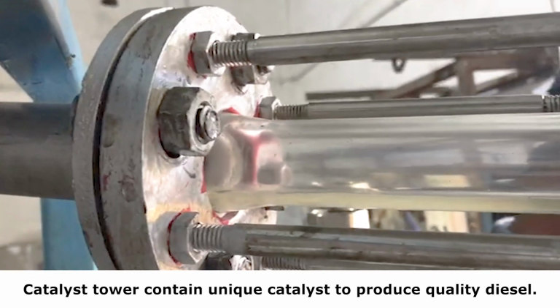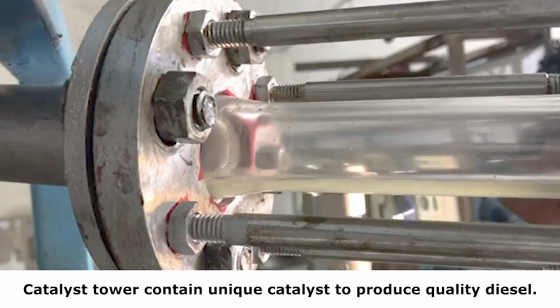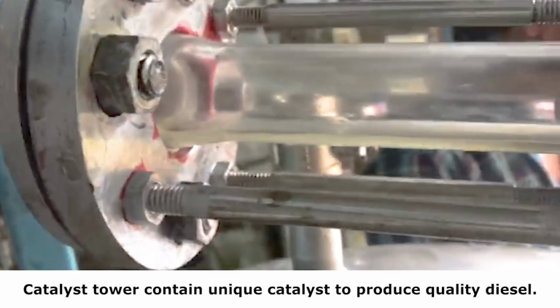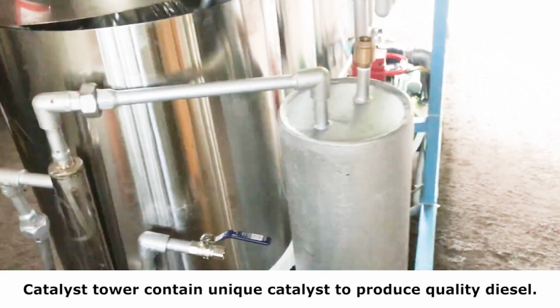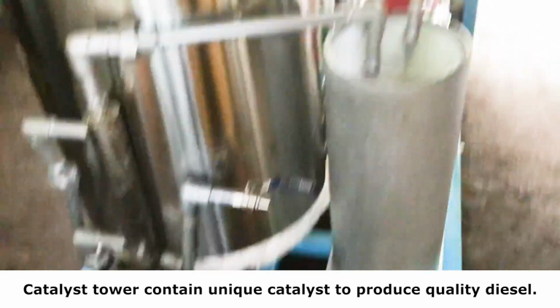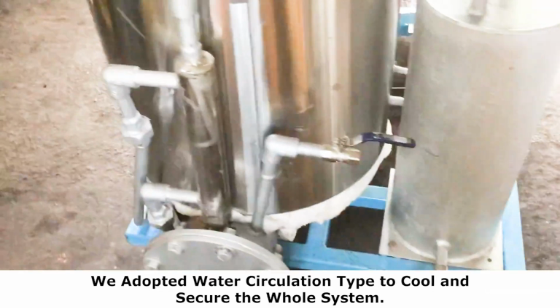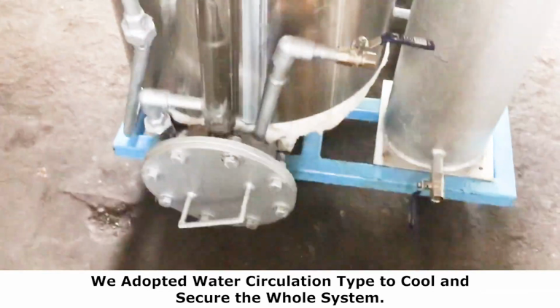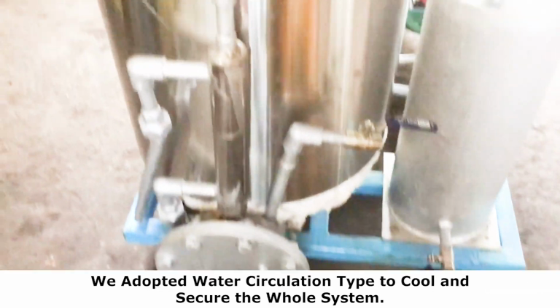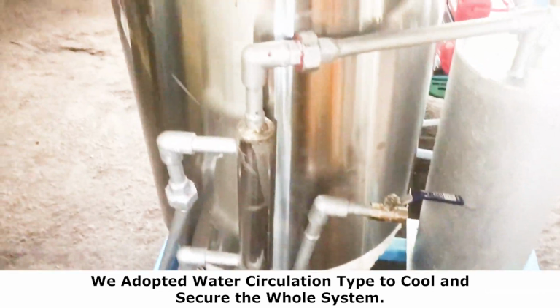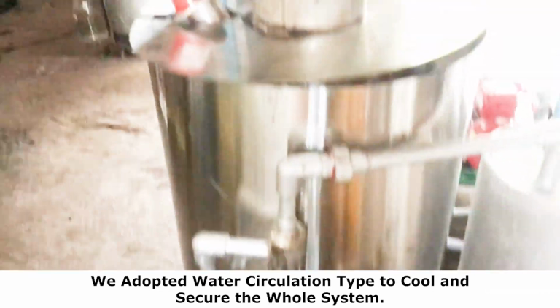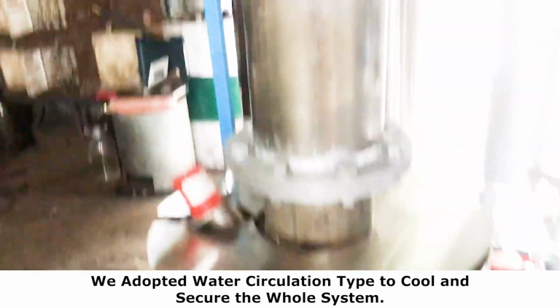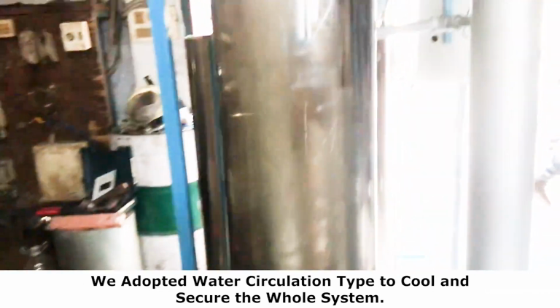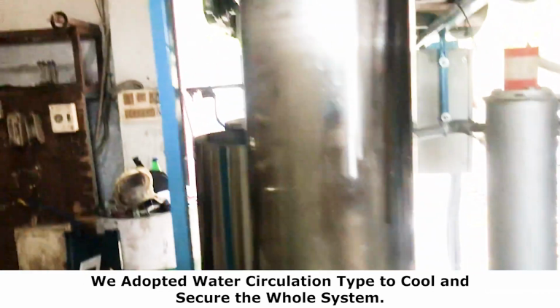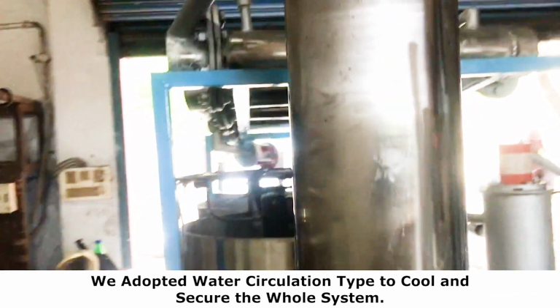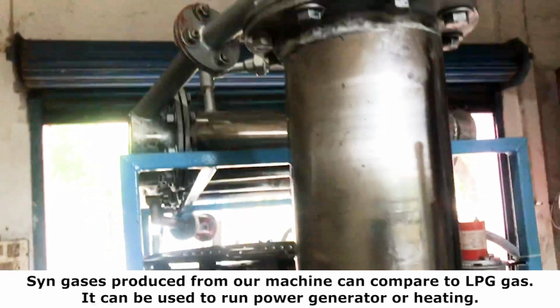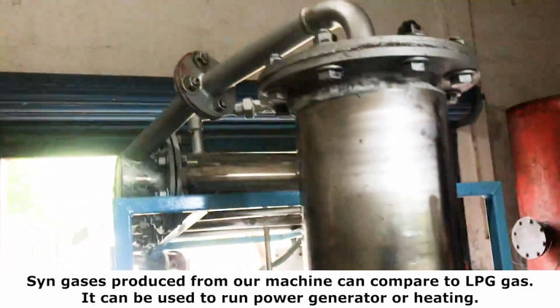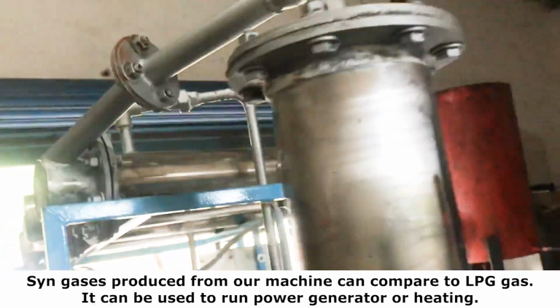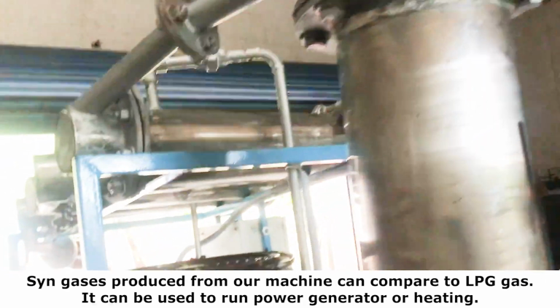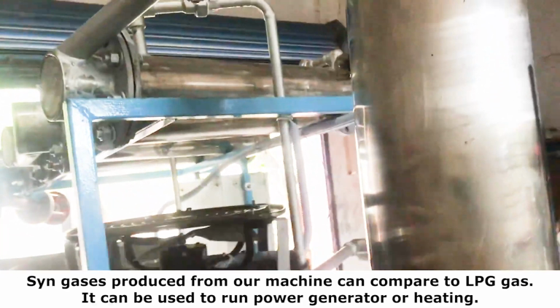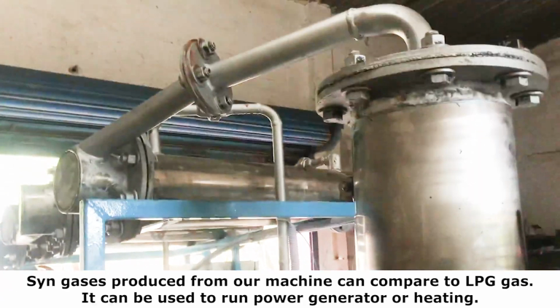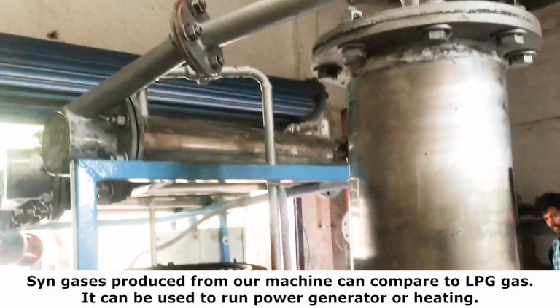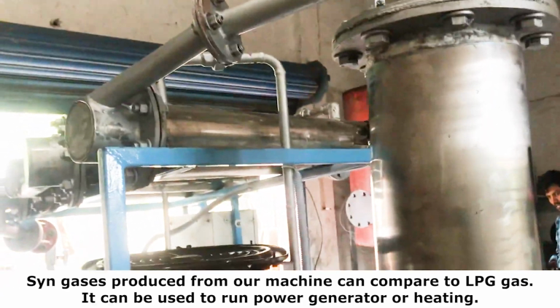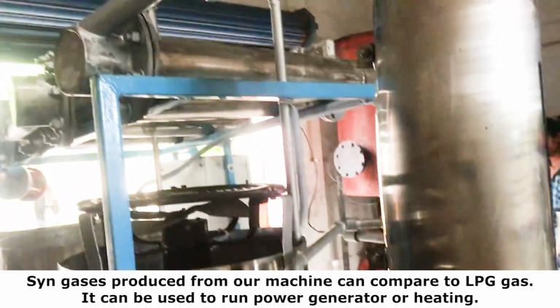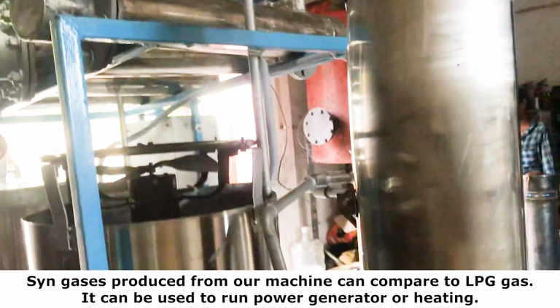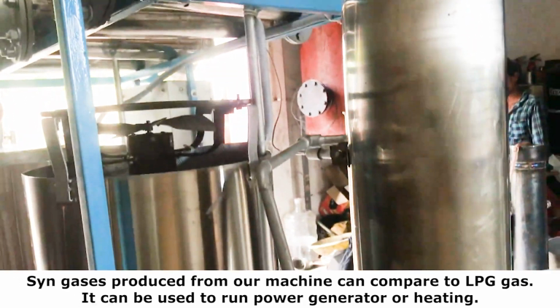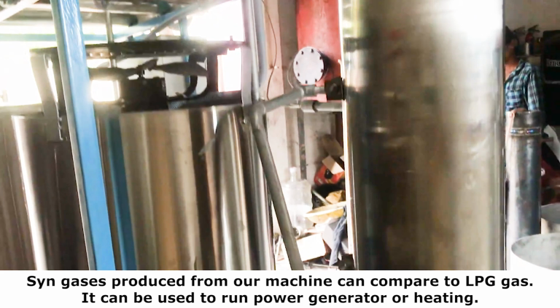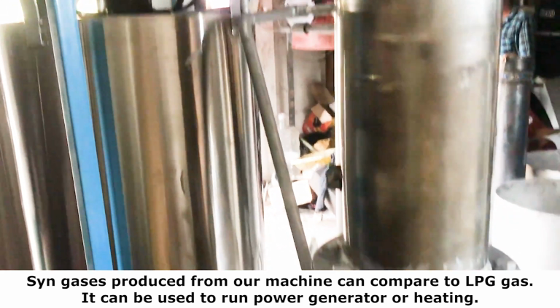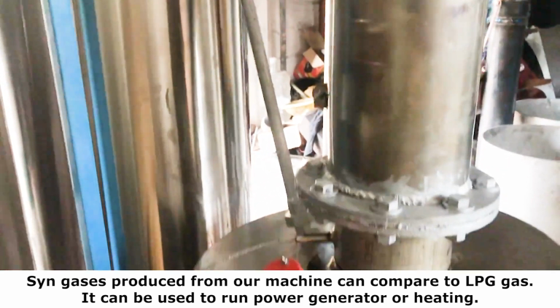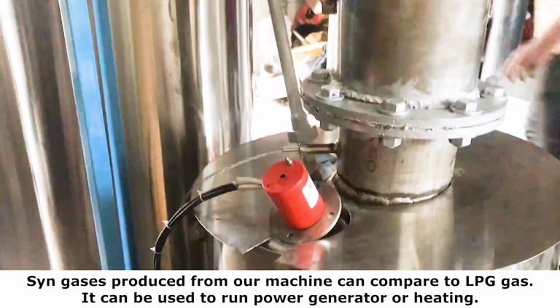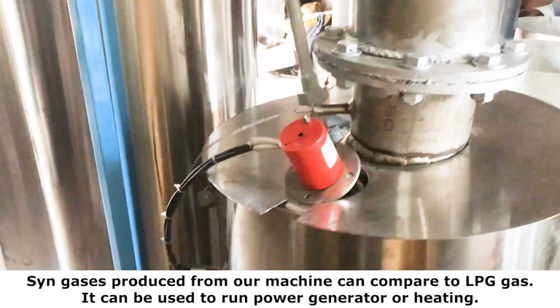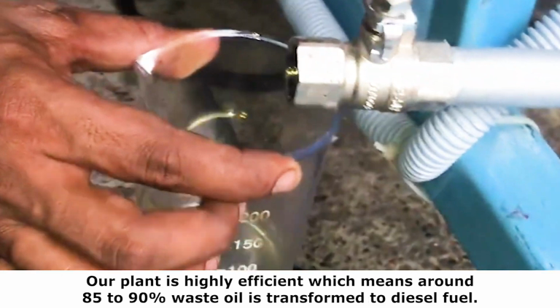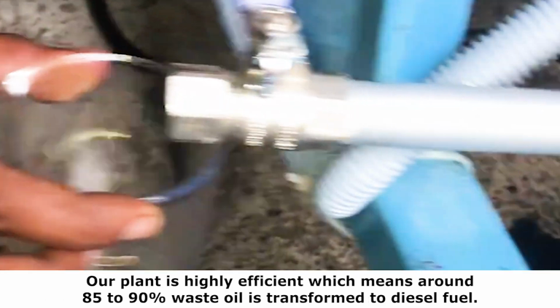We adopted a water circulation type to cool and secure the whole system. Syn gases produced from our machine are comparable to LPG gas, and can be used to run a power generator or for heating.